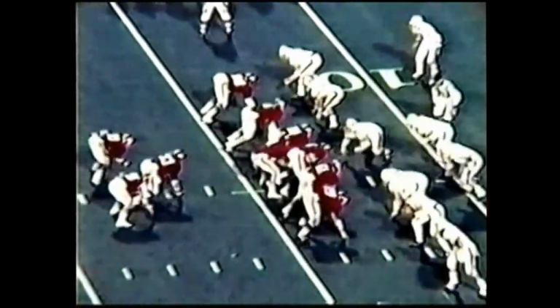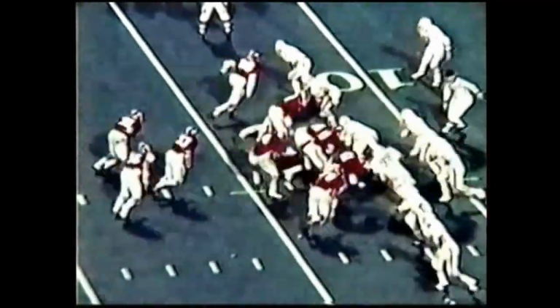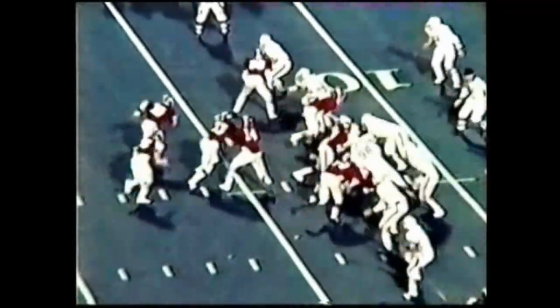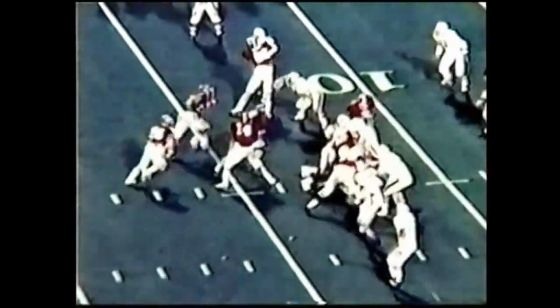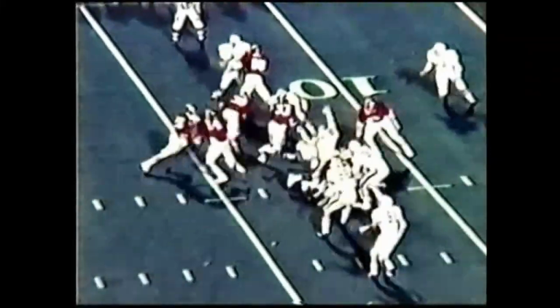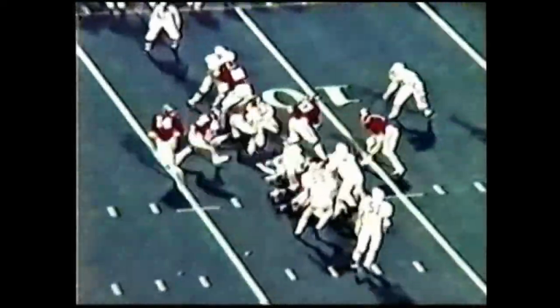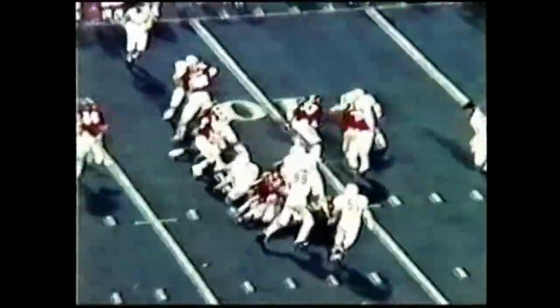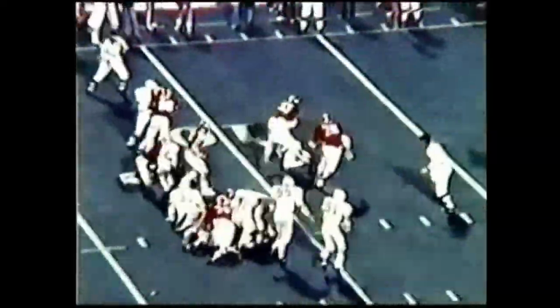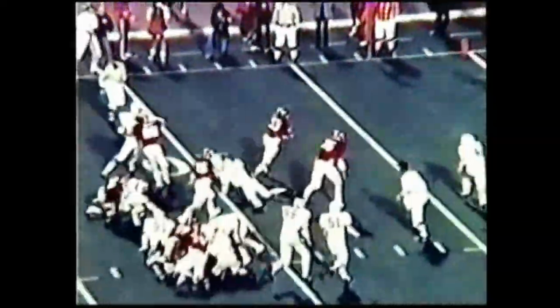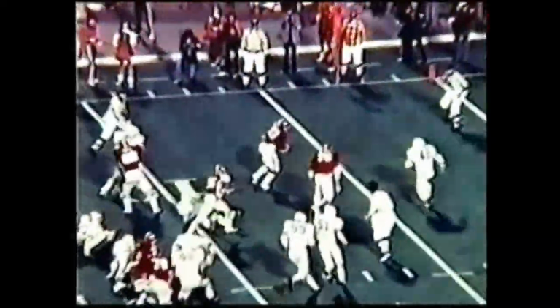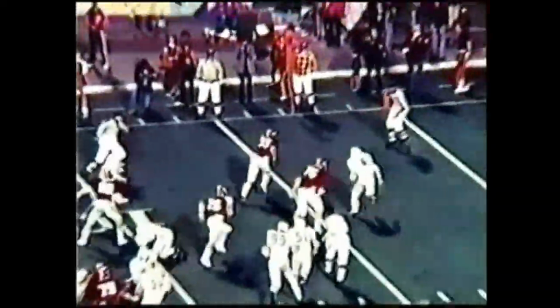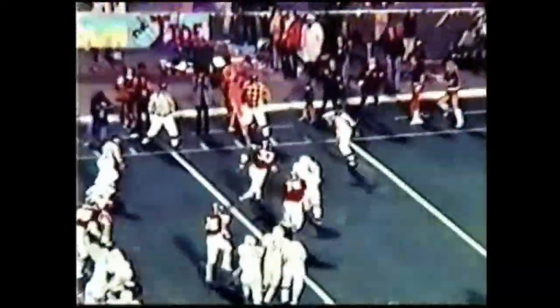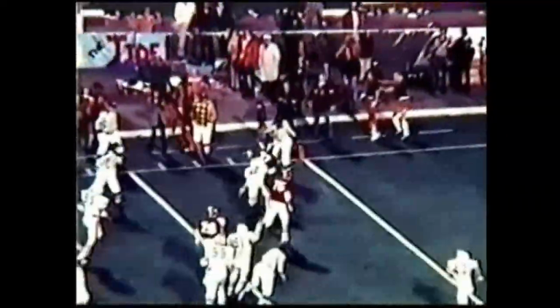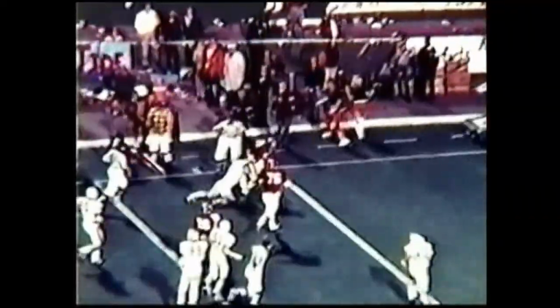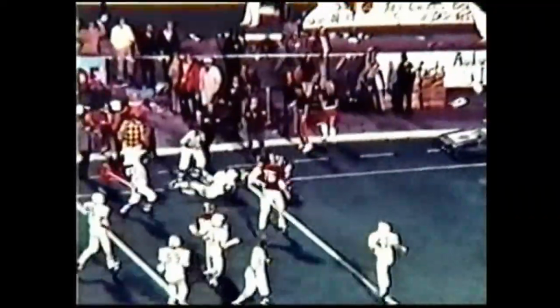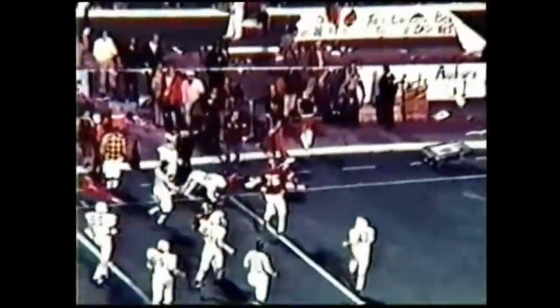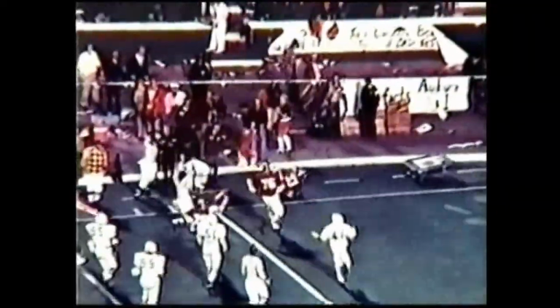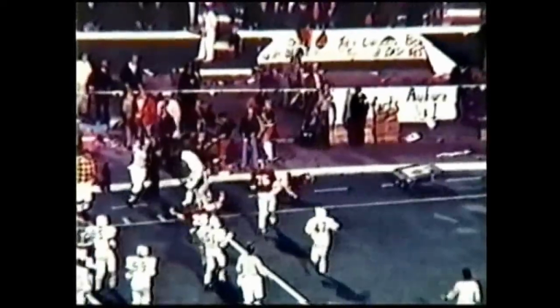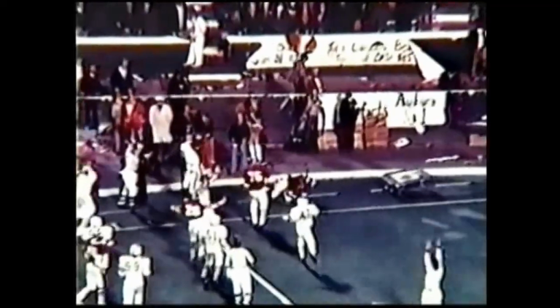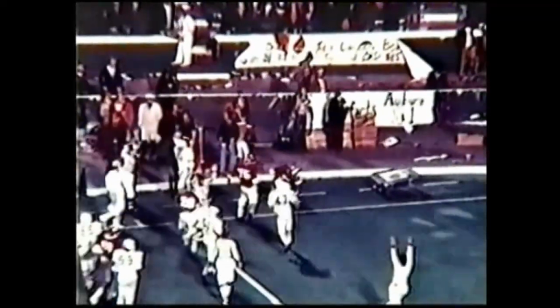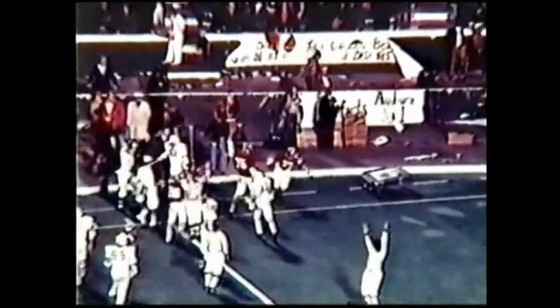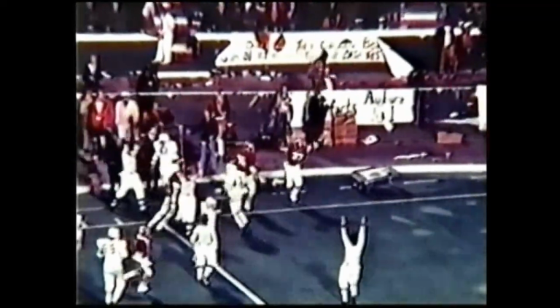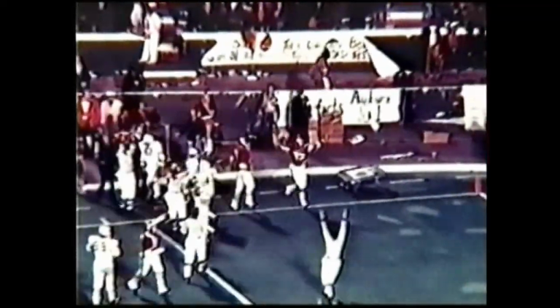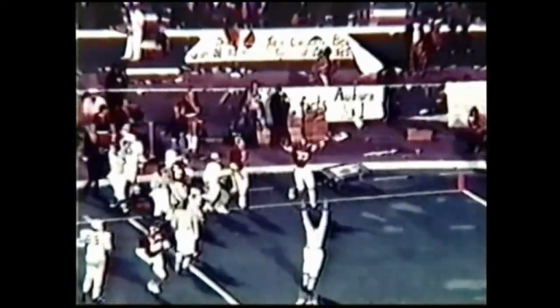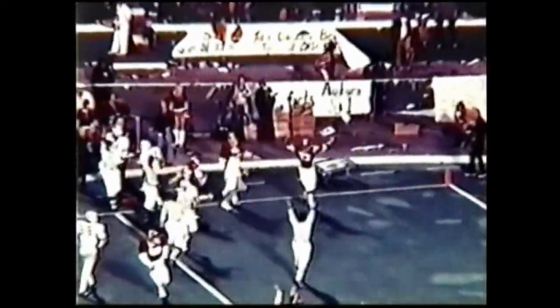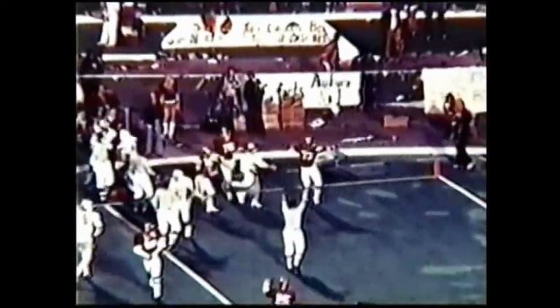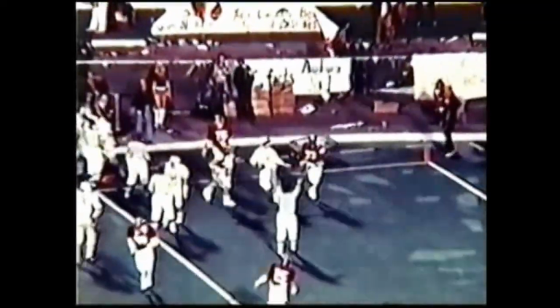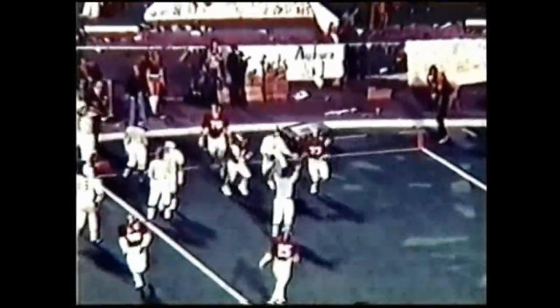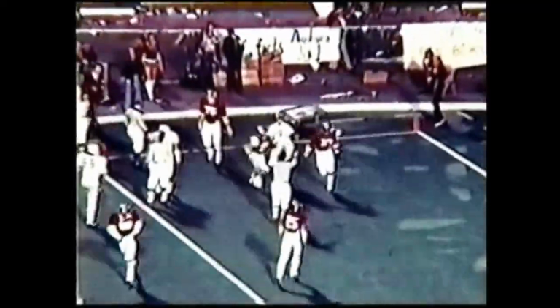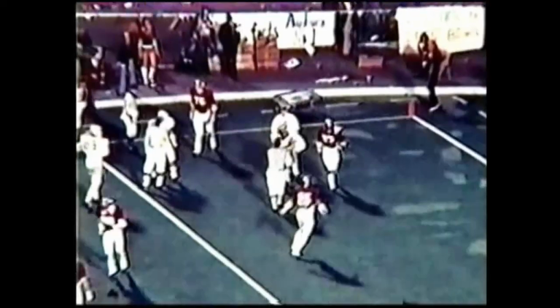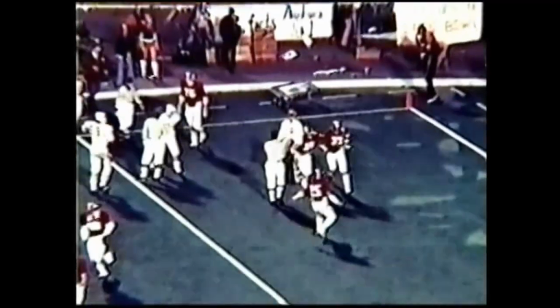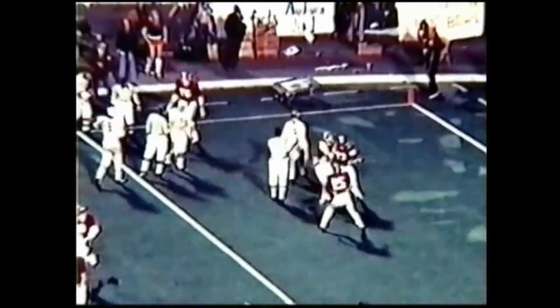First and 10 at the 13. Here's Todd to Calvin Culliver — 10, he broke a tackle, touchdown! He broke a tackle on Jim McKinney at the 10 yard line and that was all she wrote. Calvin Culliver in — it's 16 to 7.